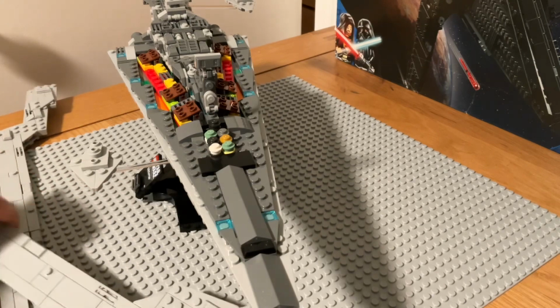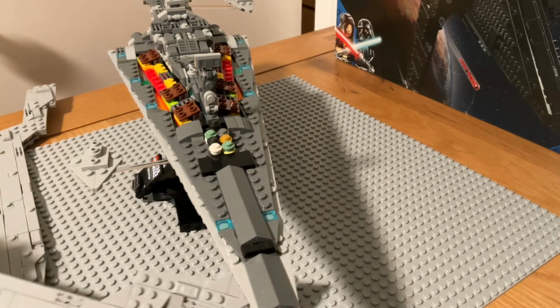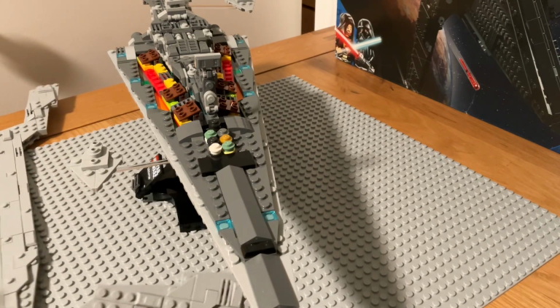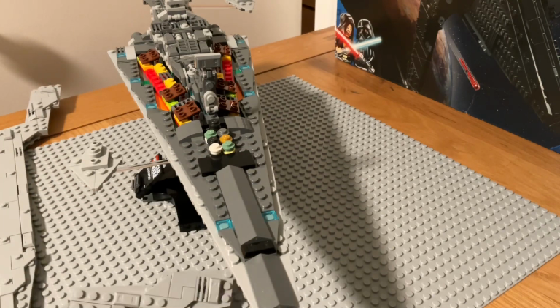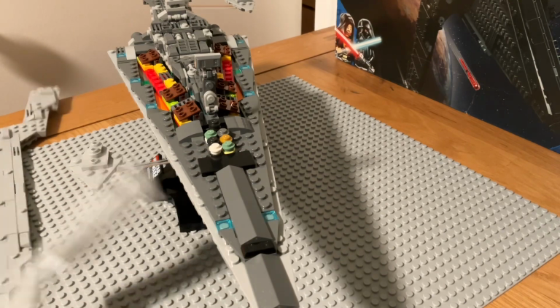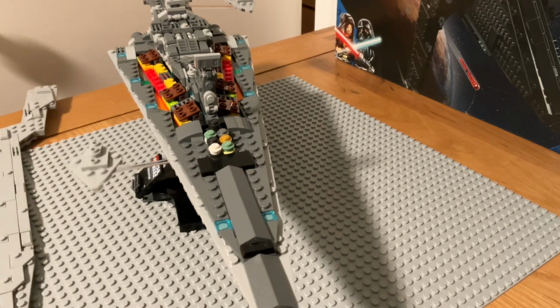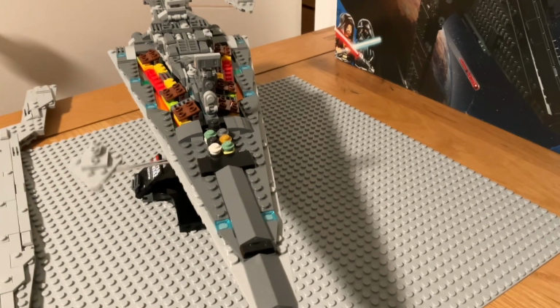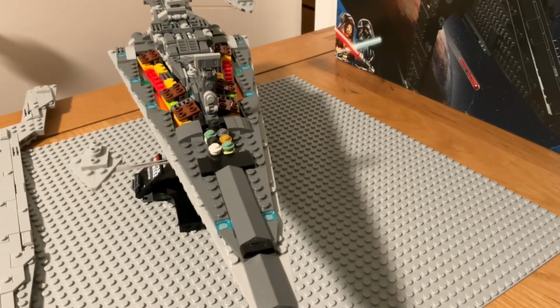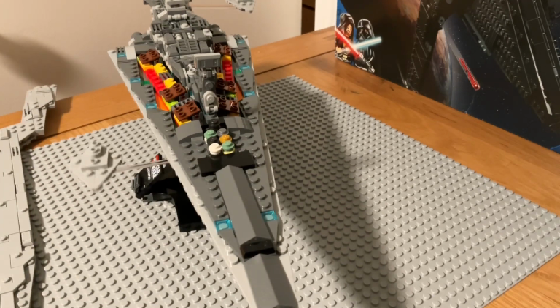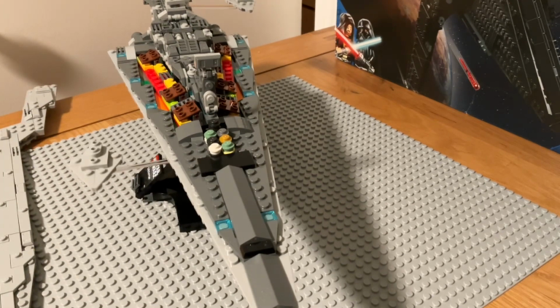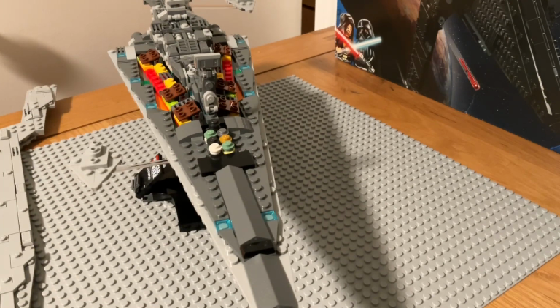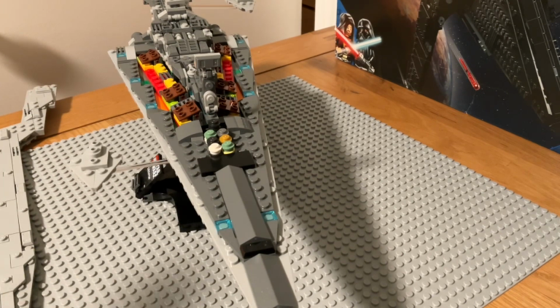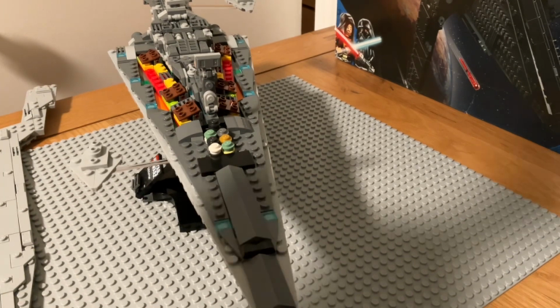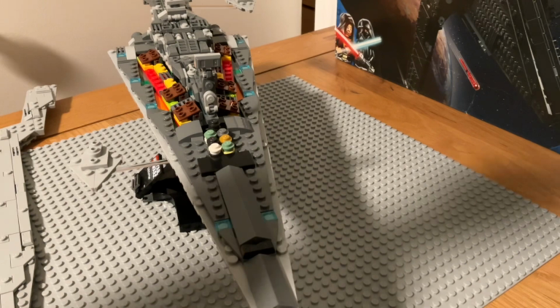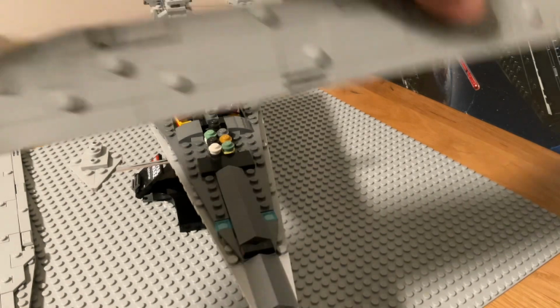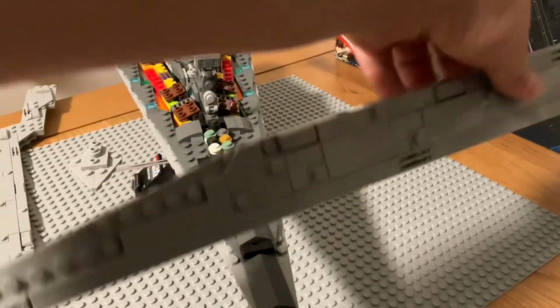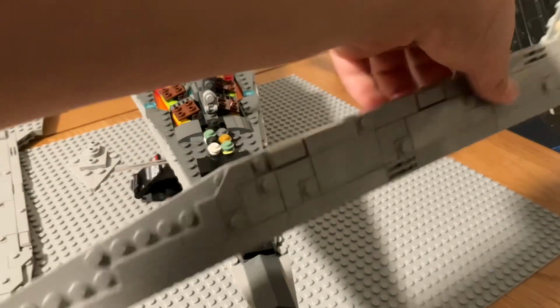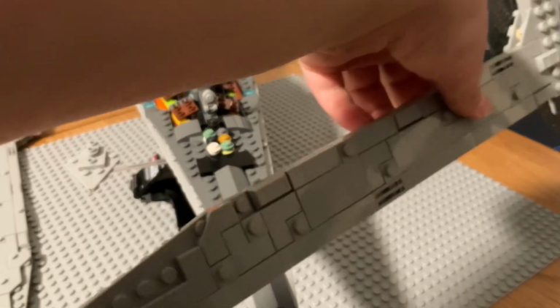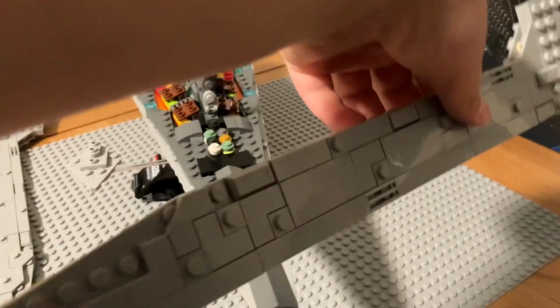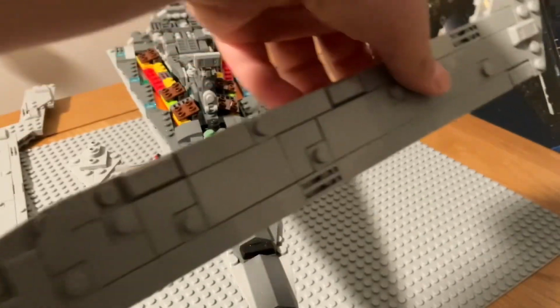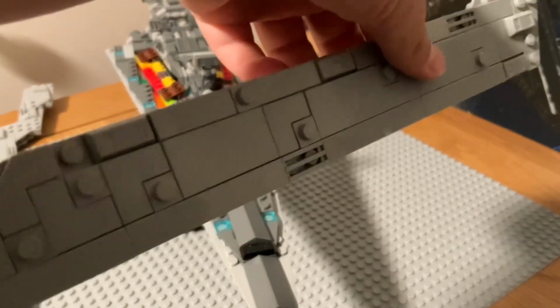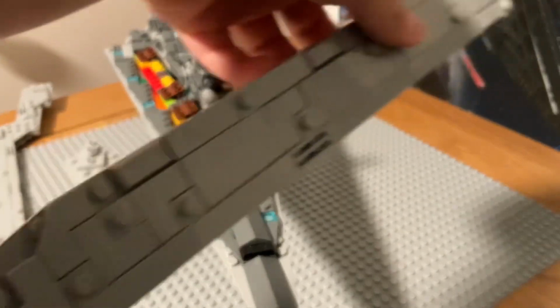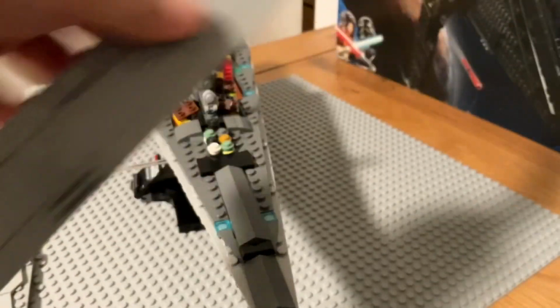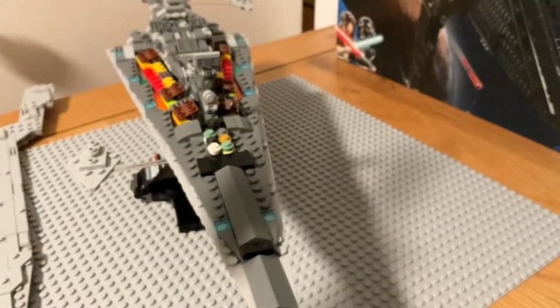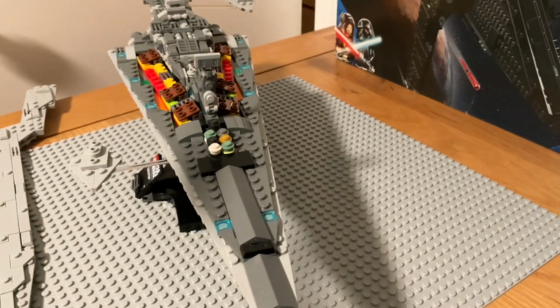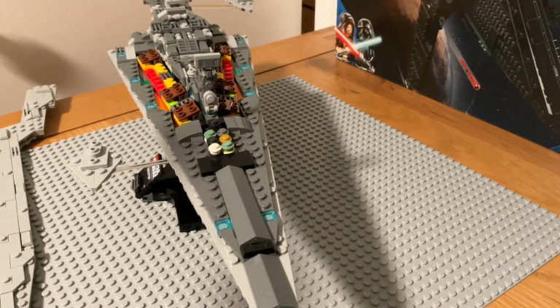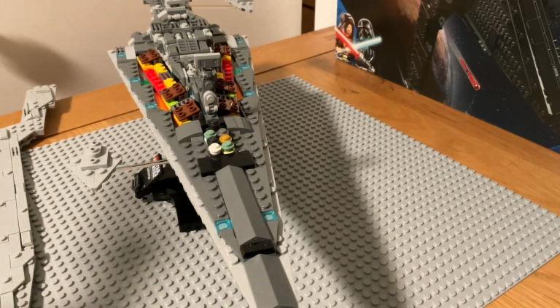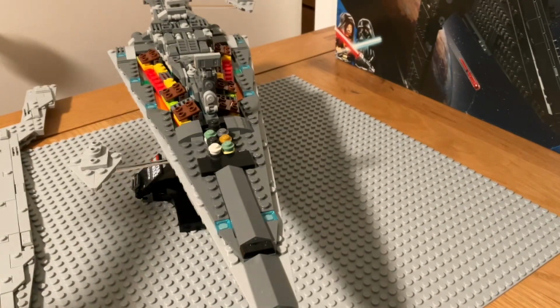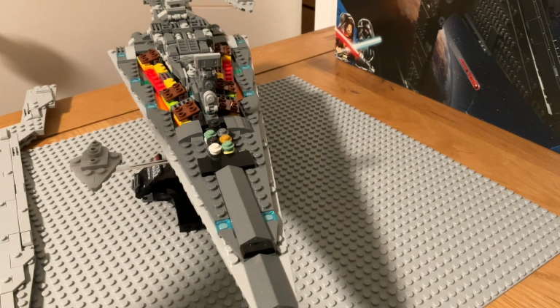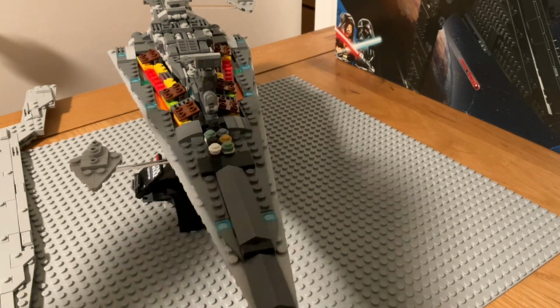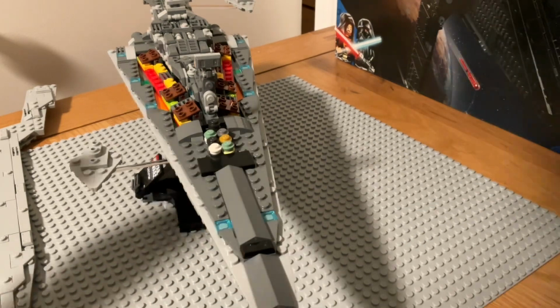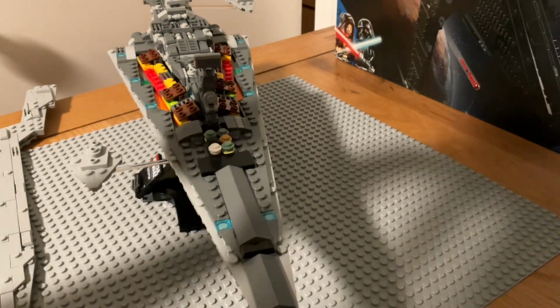A nice little Easter egg — it doesn't show it on the box or anything. And I almost dropped this off the side — I would have just lost a very important piece of the set.